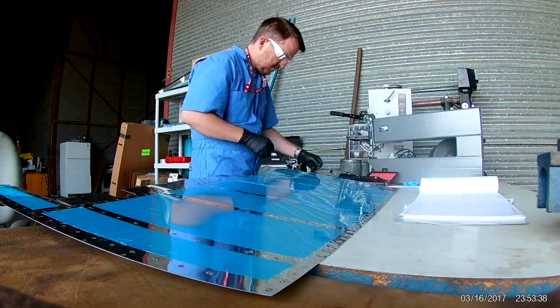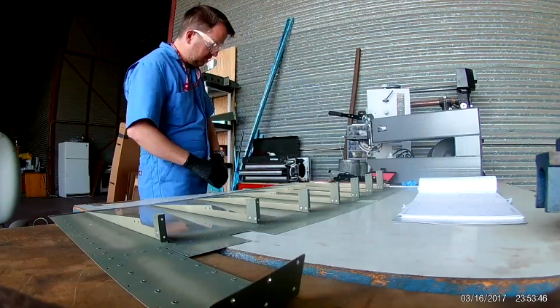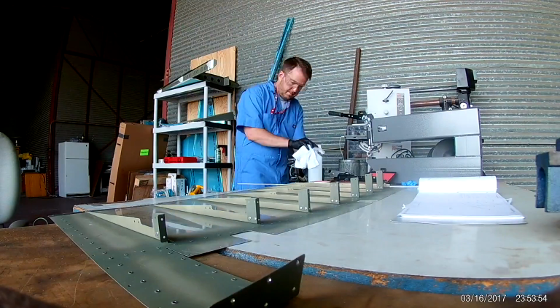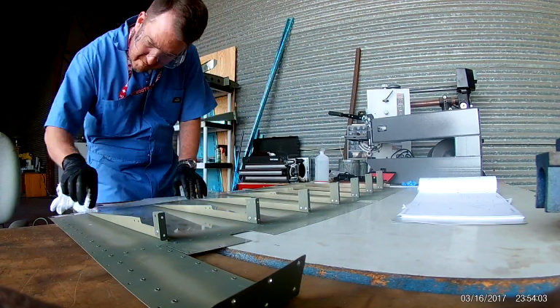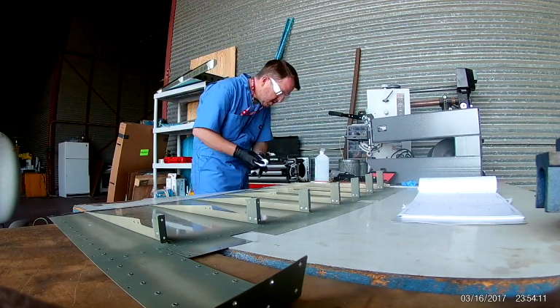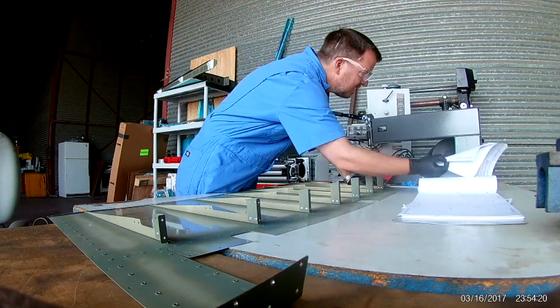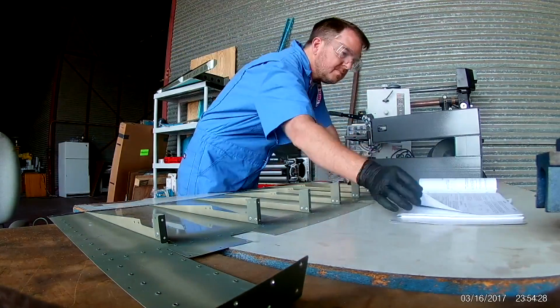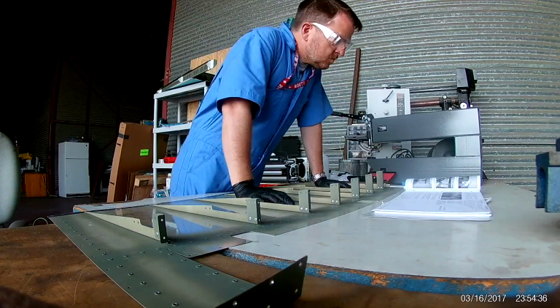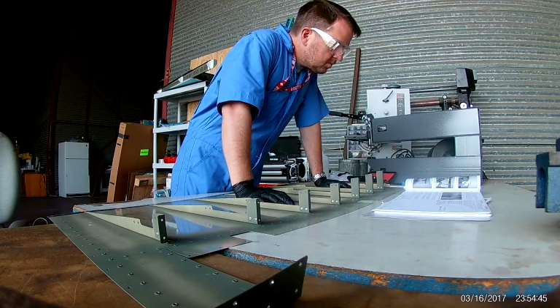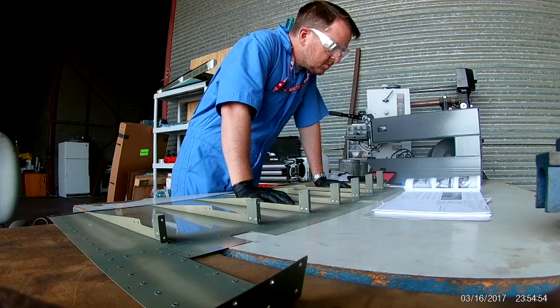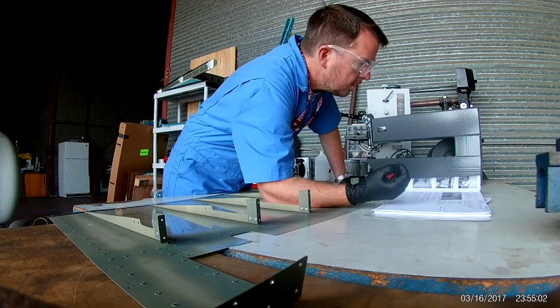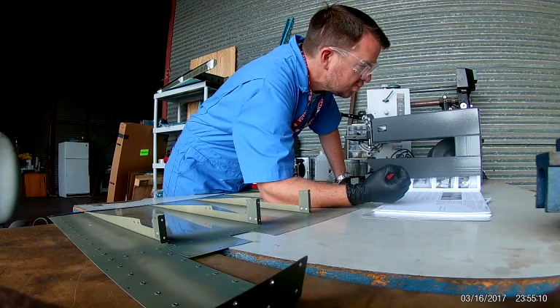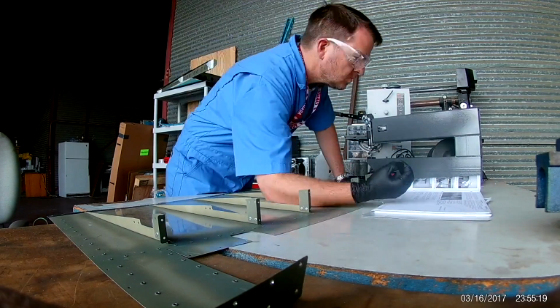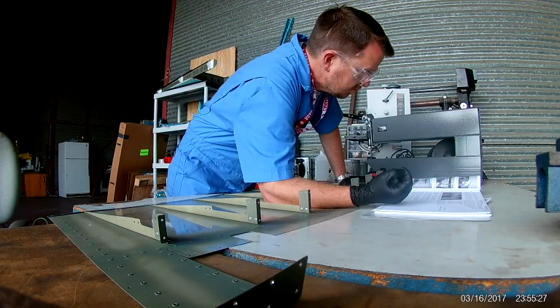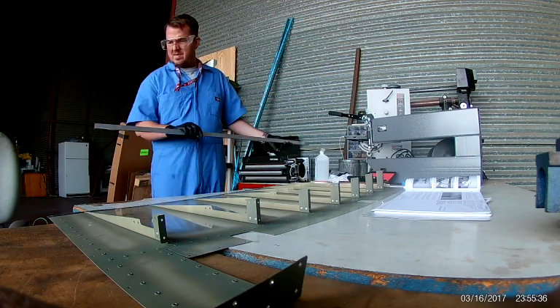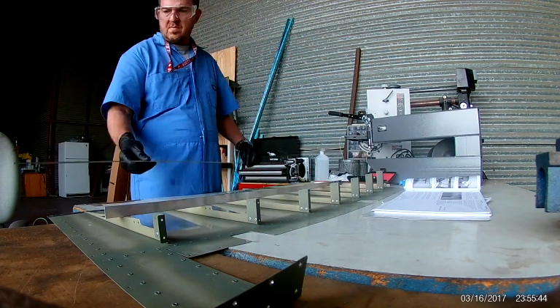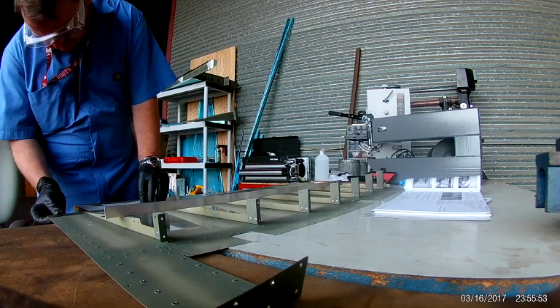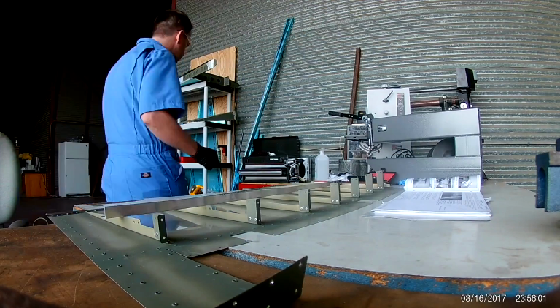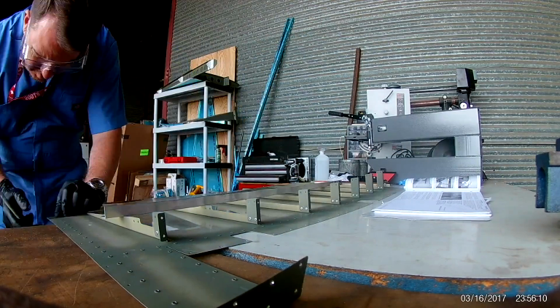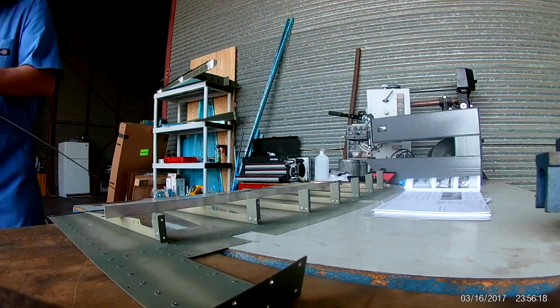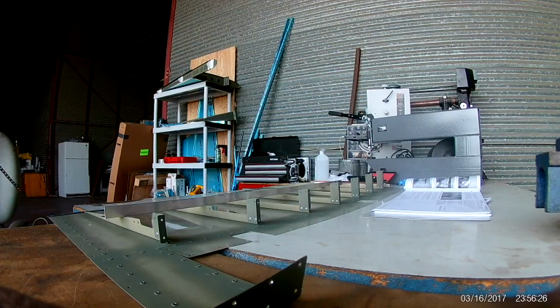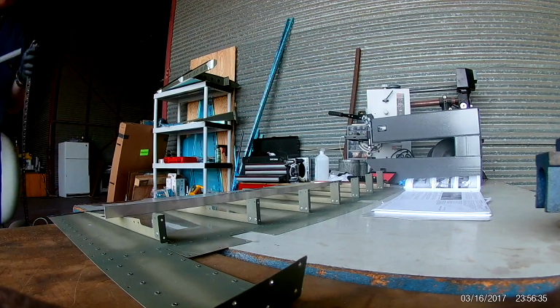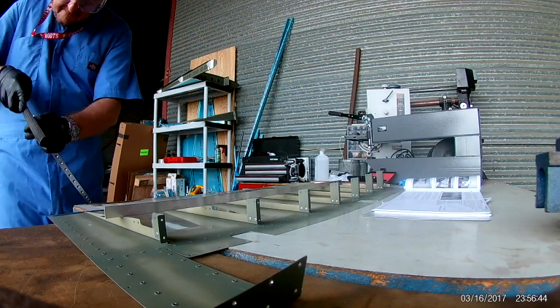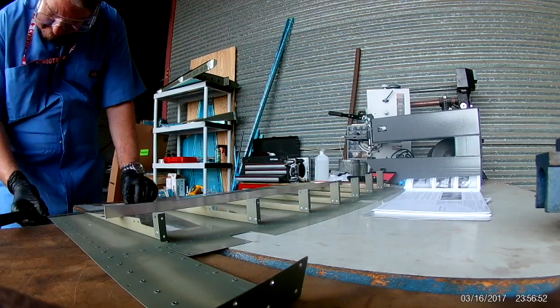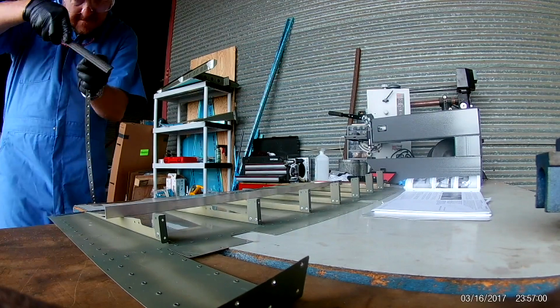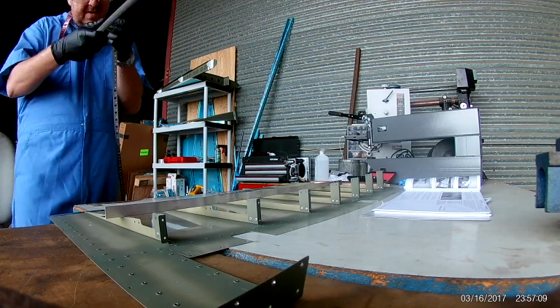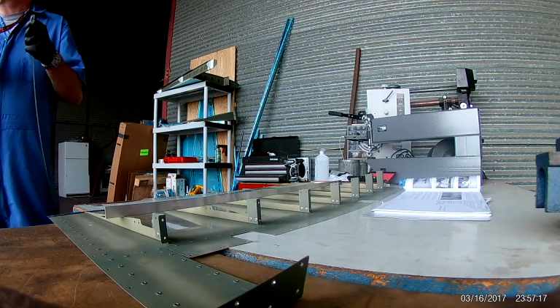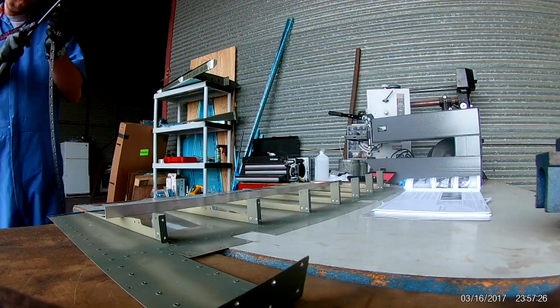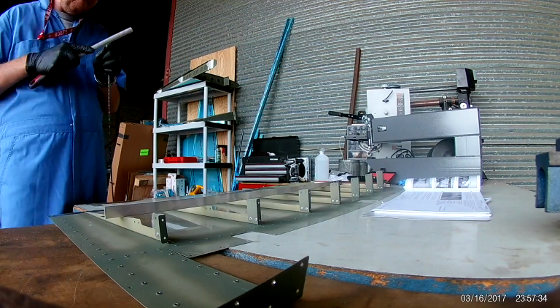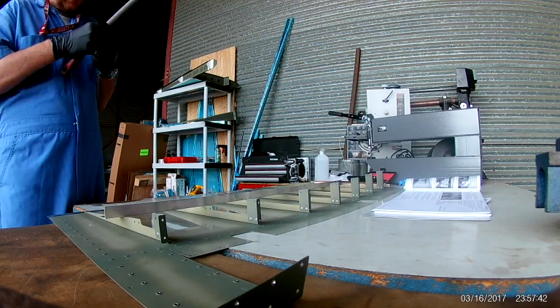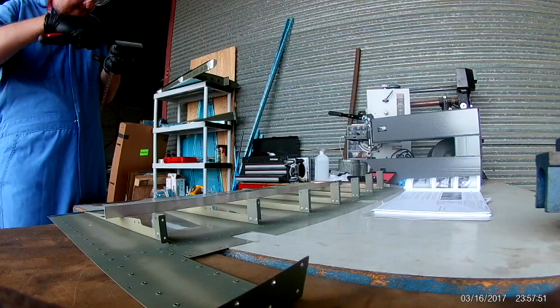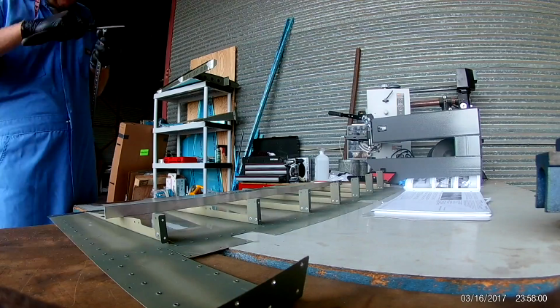This is technically the very tail end of the last video. I don't know why I put that in — it's not a bad idea, actually. Anyway, so here I am clecoing on the trailing edge of the rudder.